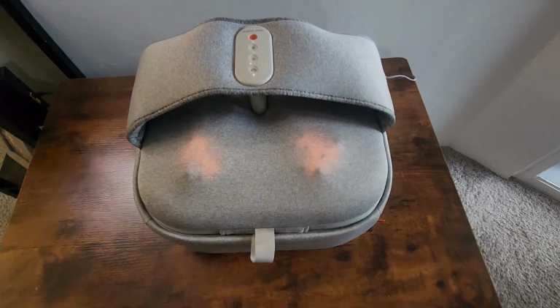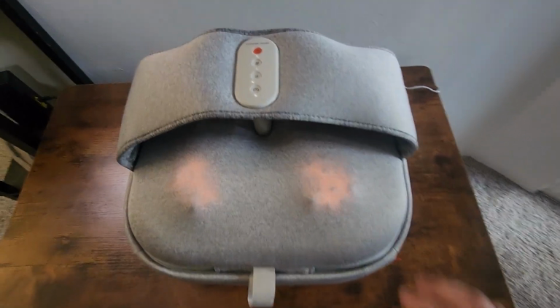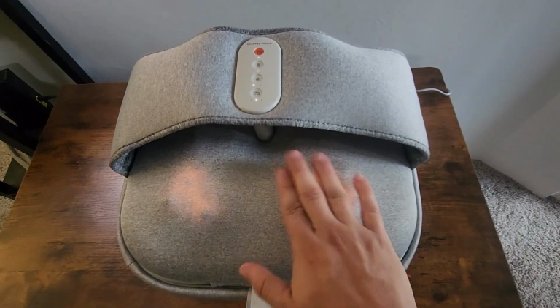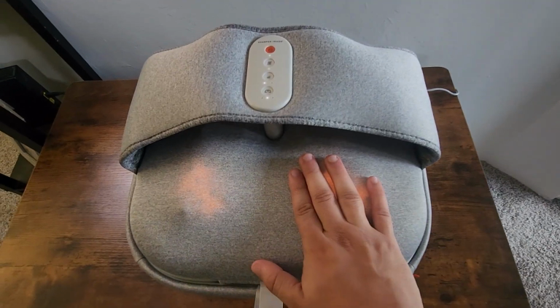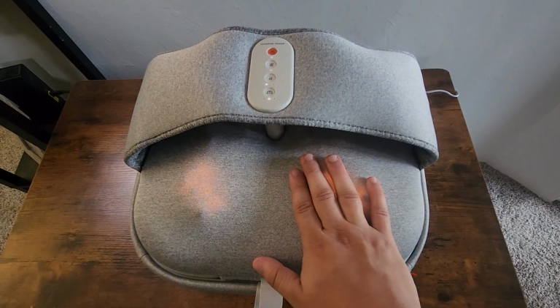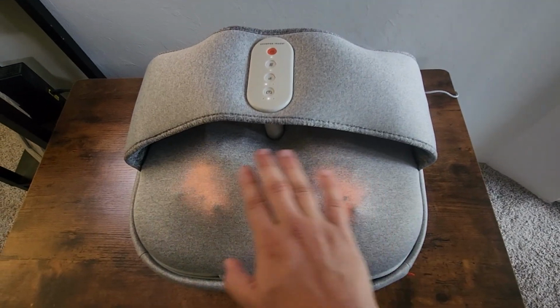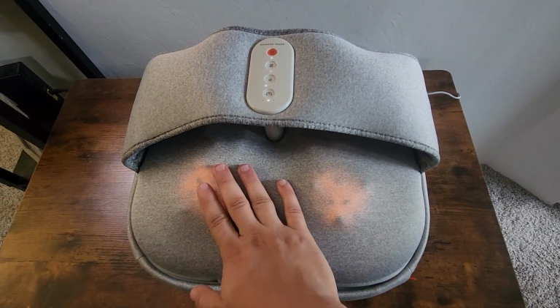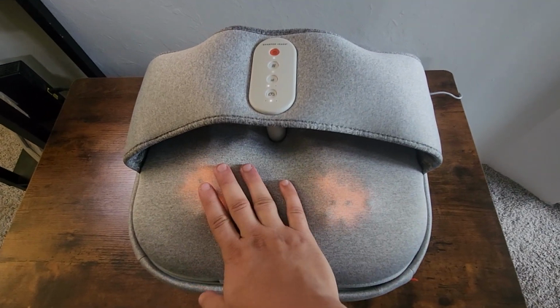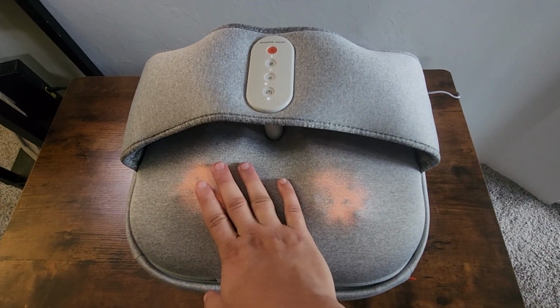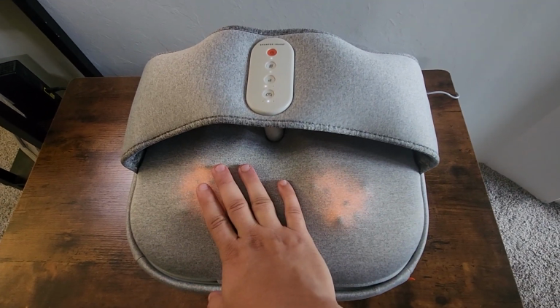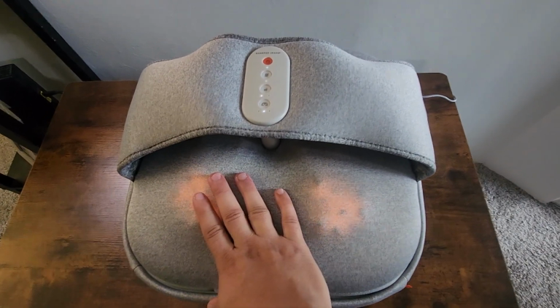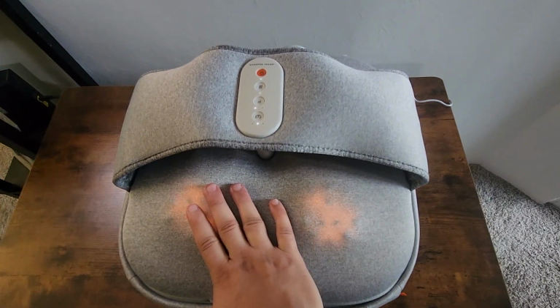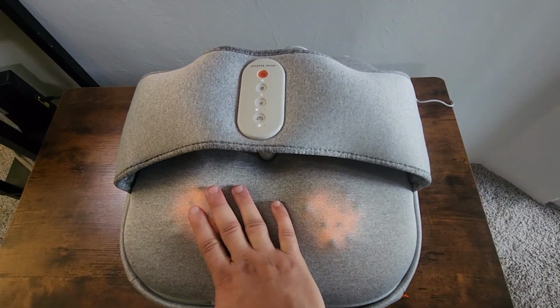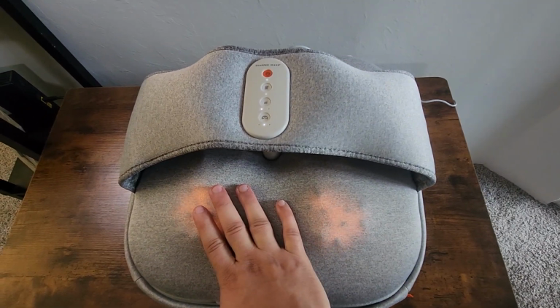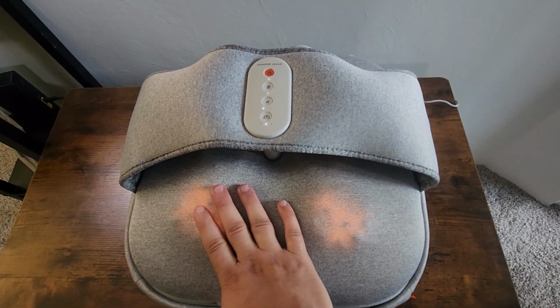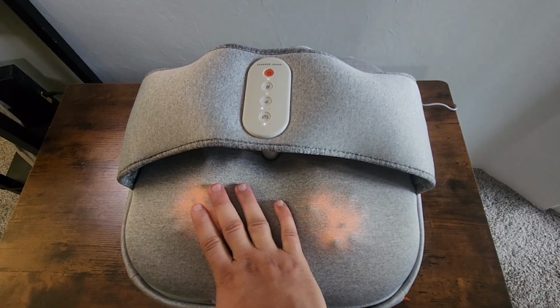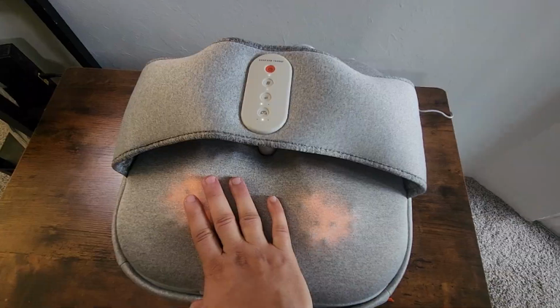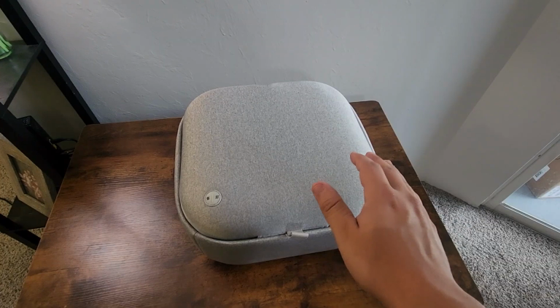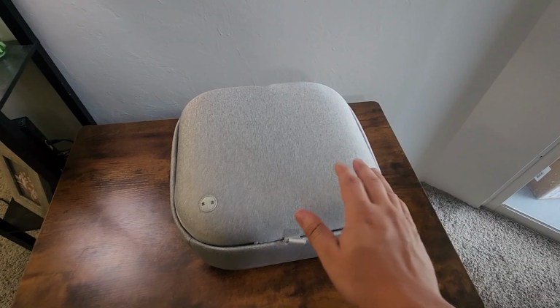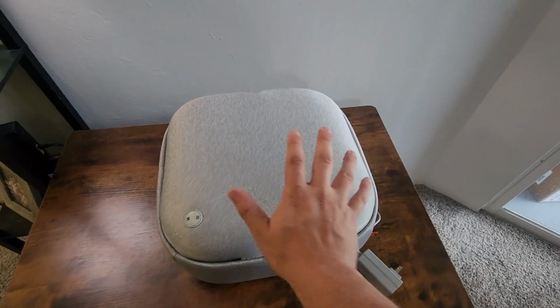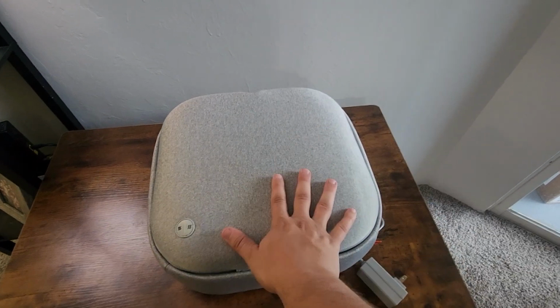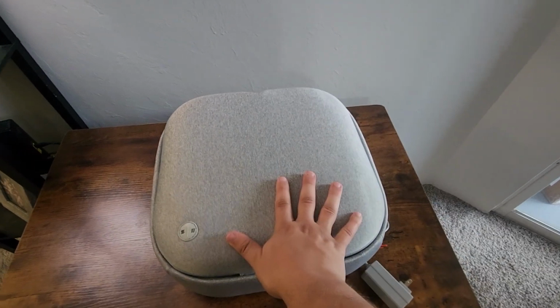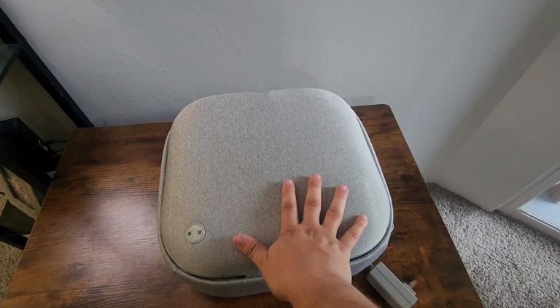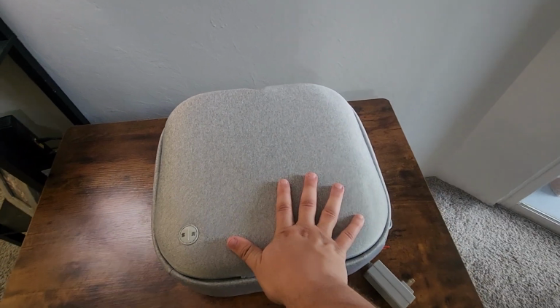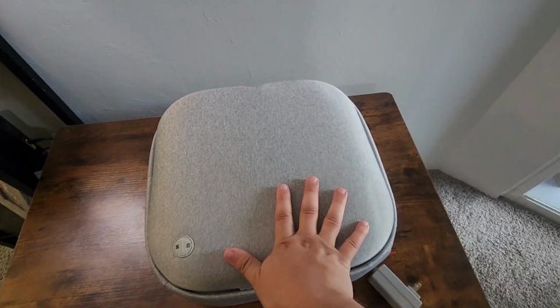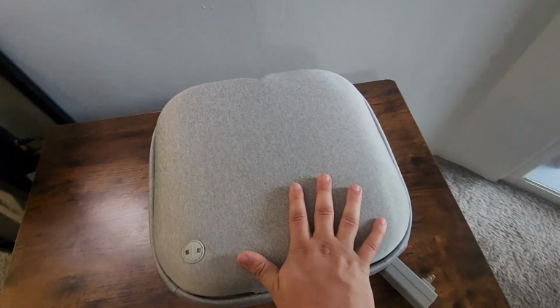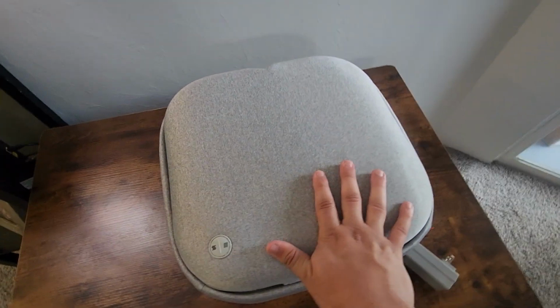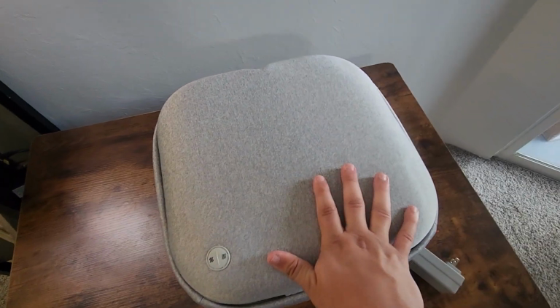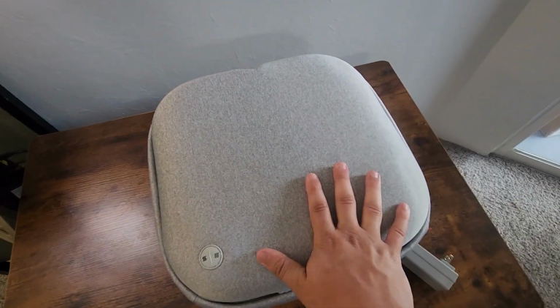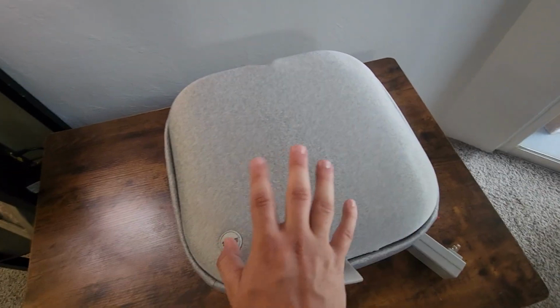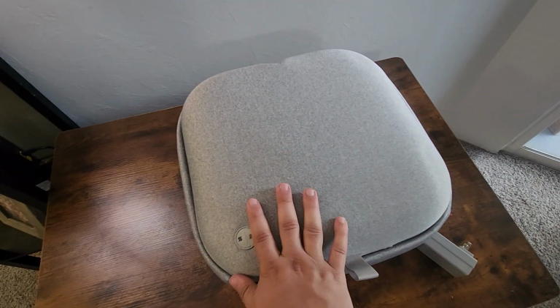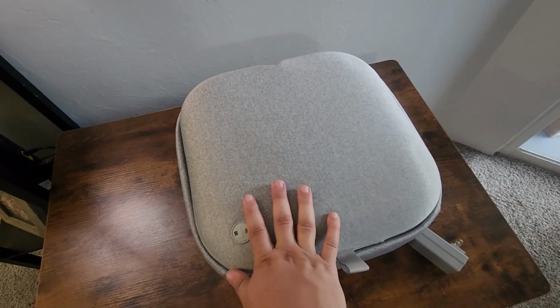Now that you see how this works — I do like it a lot — let's turn this over and show you guys what the ottoman looks like. I've unplugged it here and turned it over for you, so this is what it looks like once you have it on the ottoman setting.